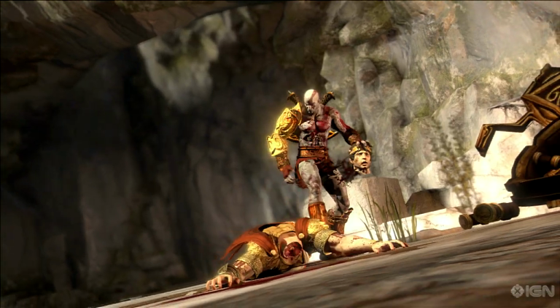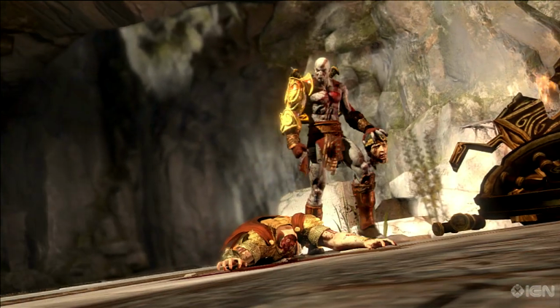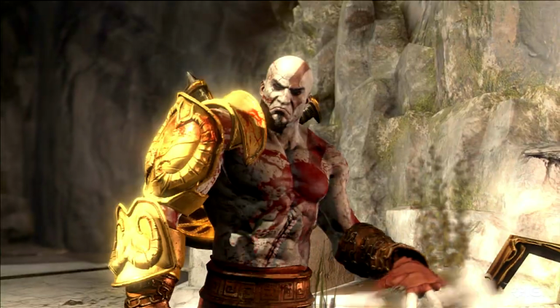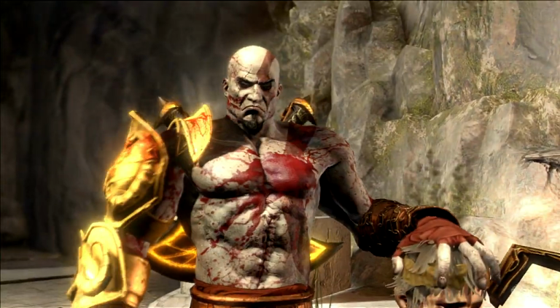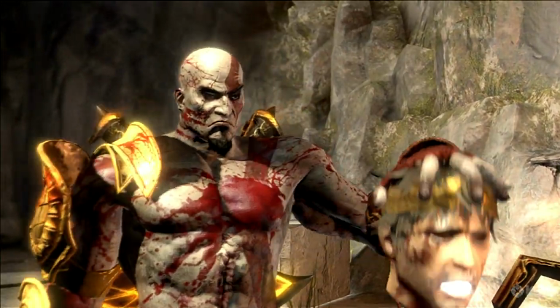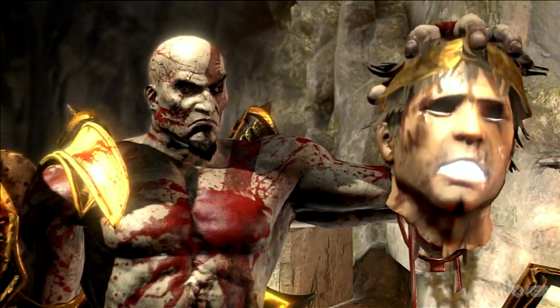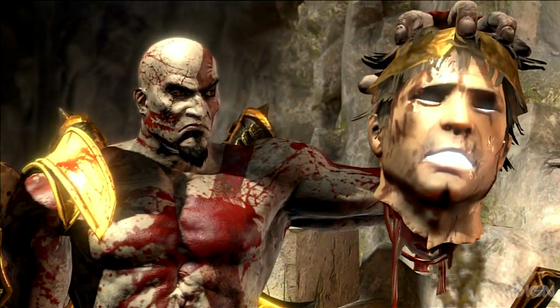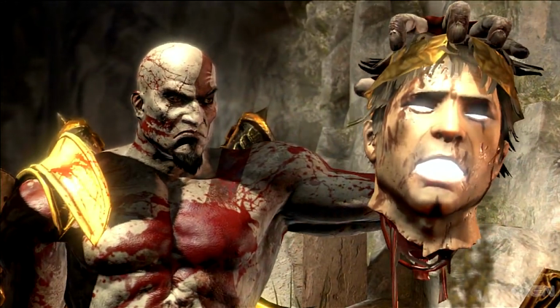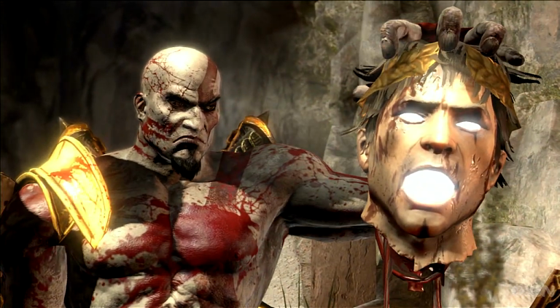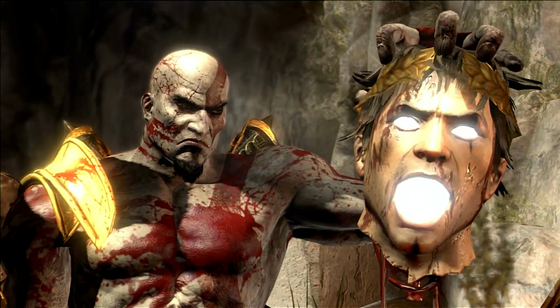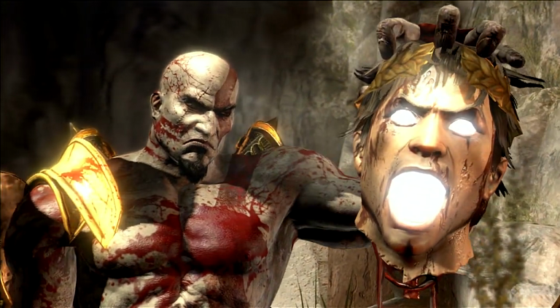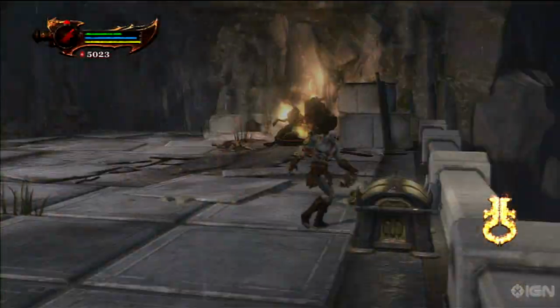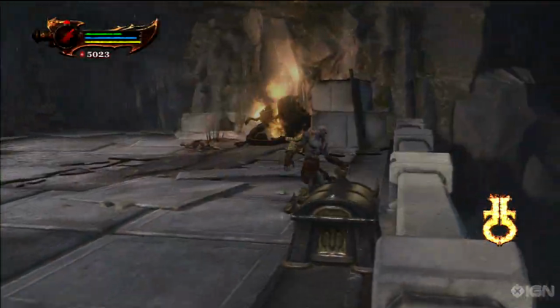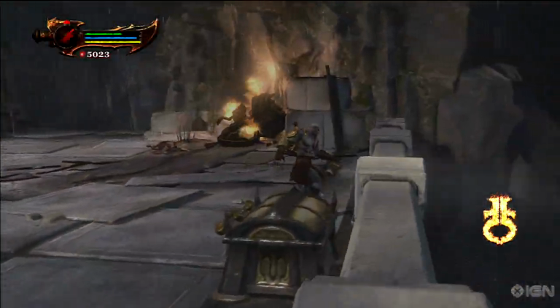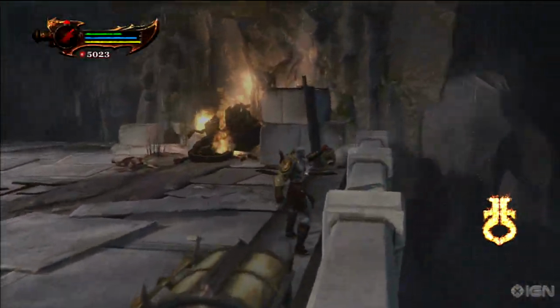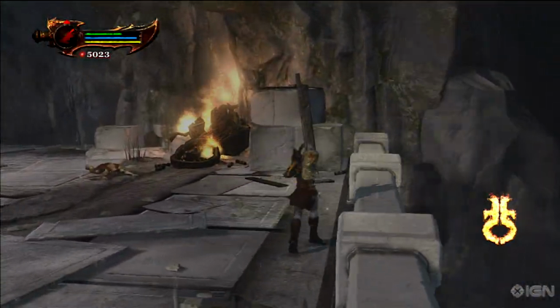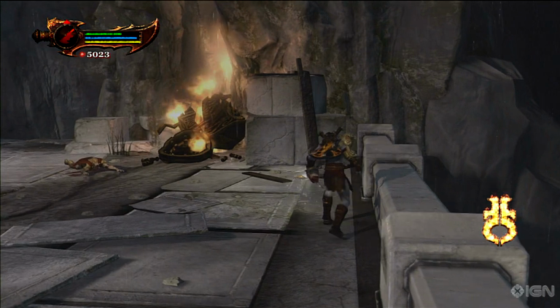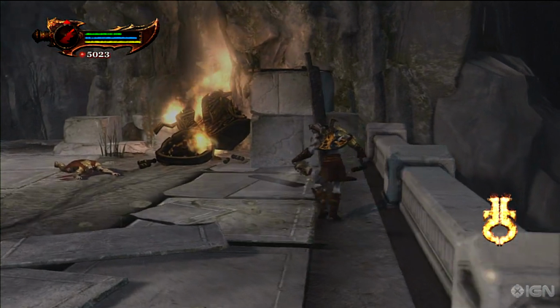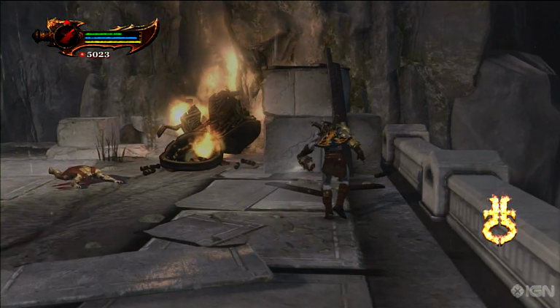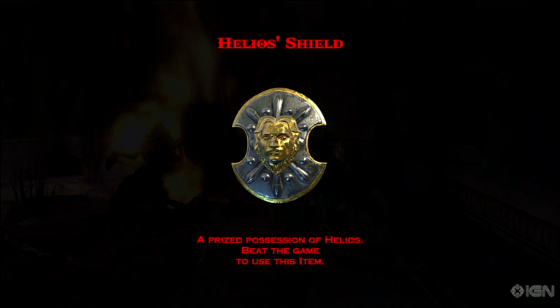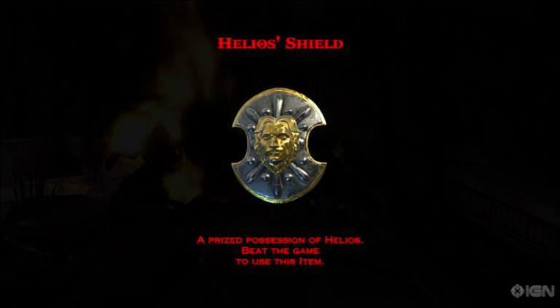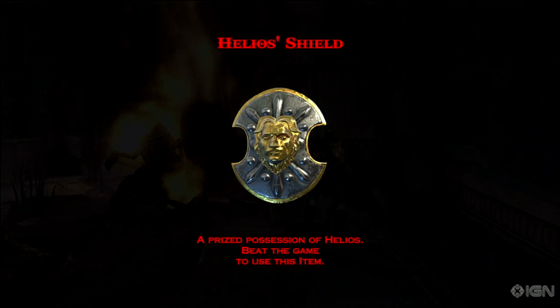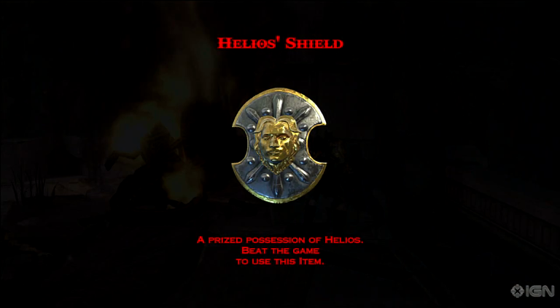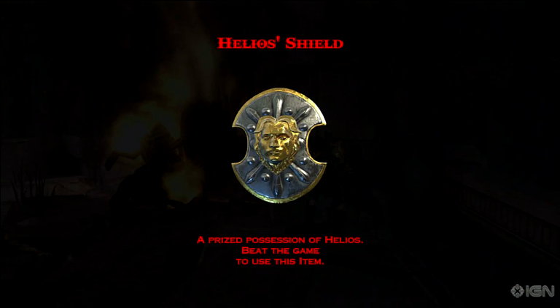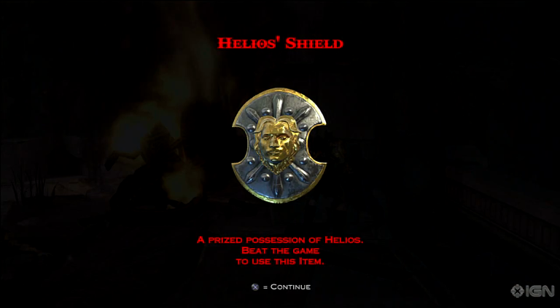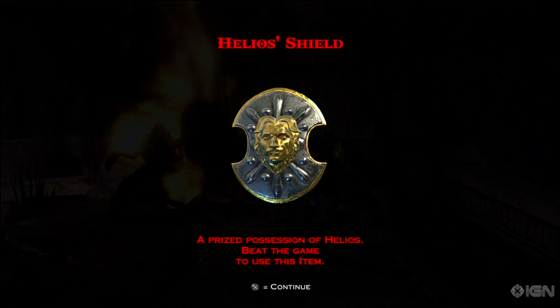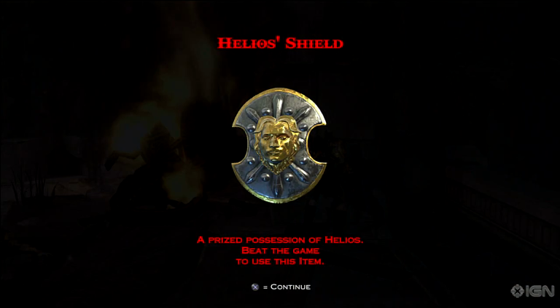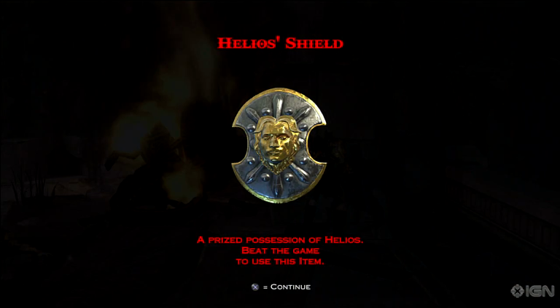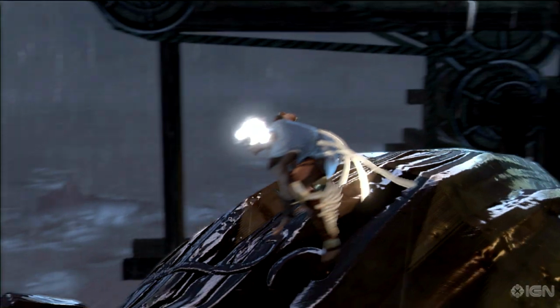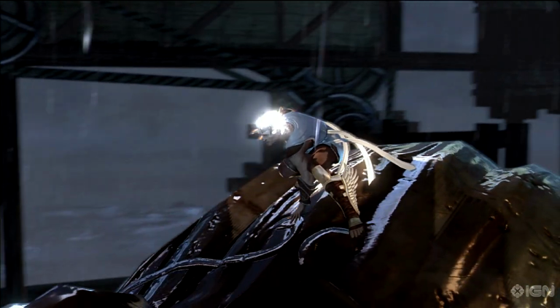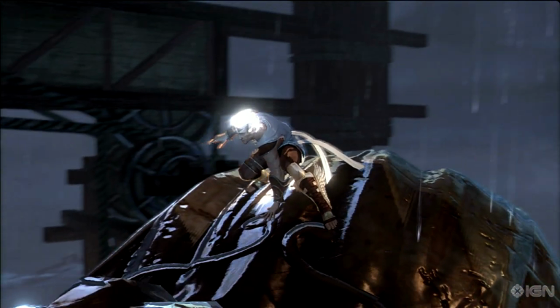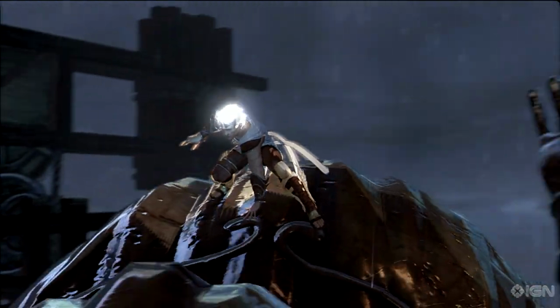The third is Helios' shield. Right after you obtain the head of Helios, shine its shimmery light on the ground next to Helios. The shield will increase your hit counter by three times.